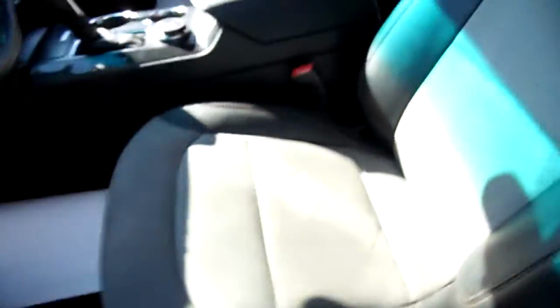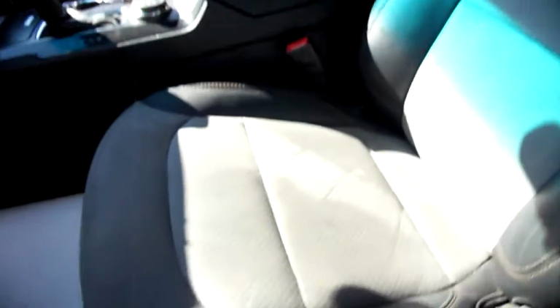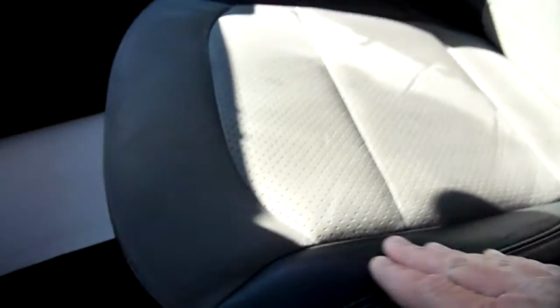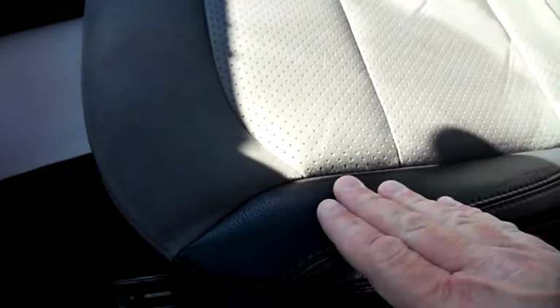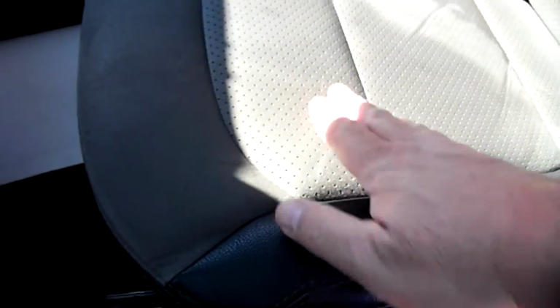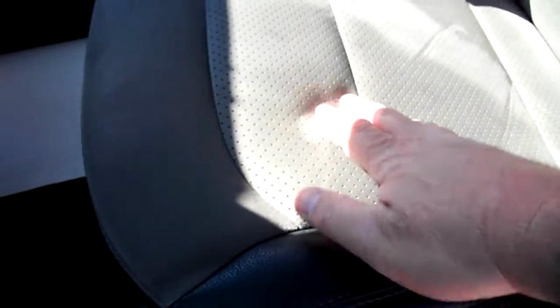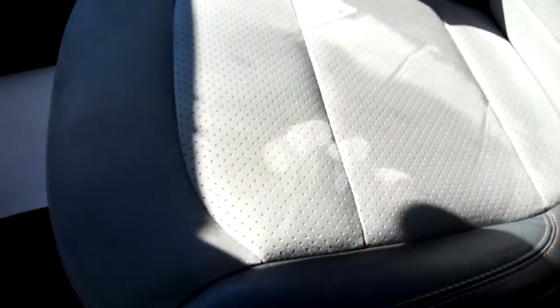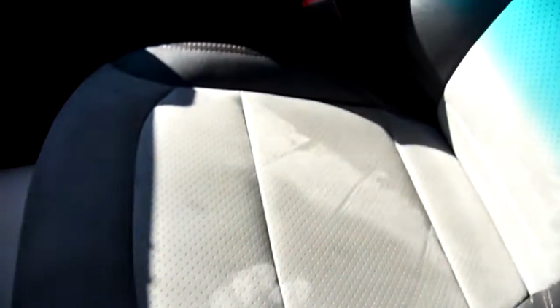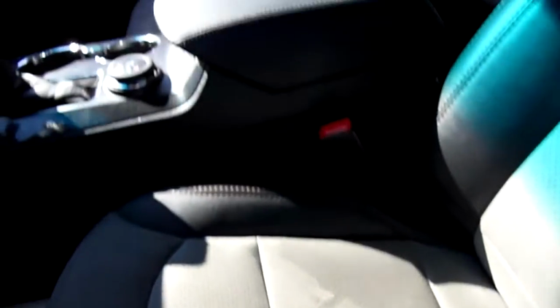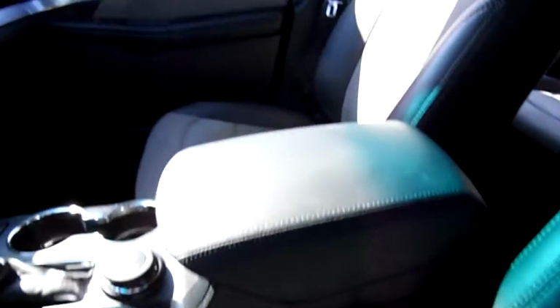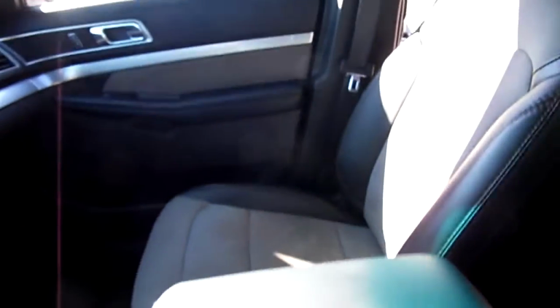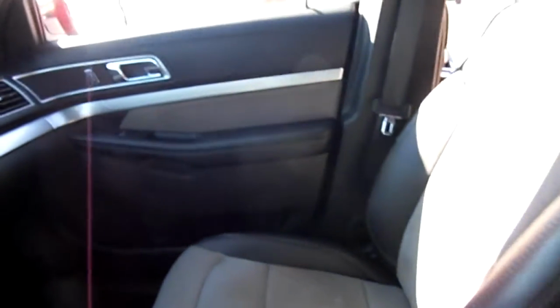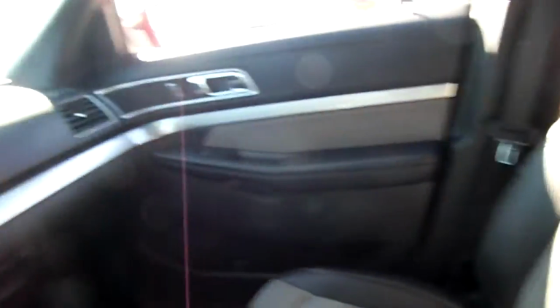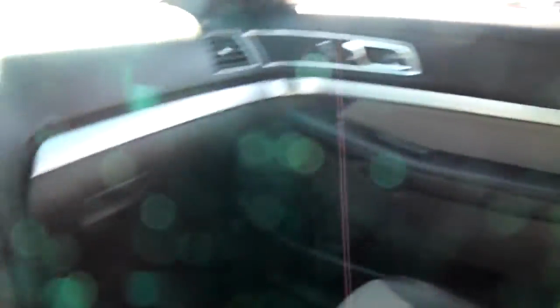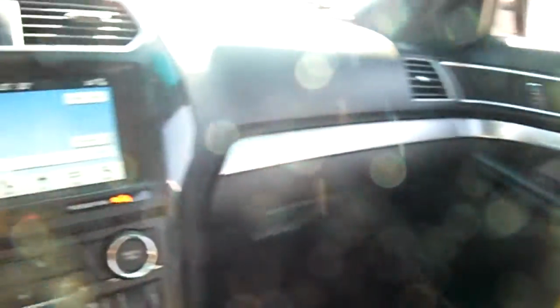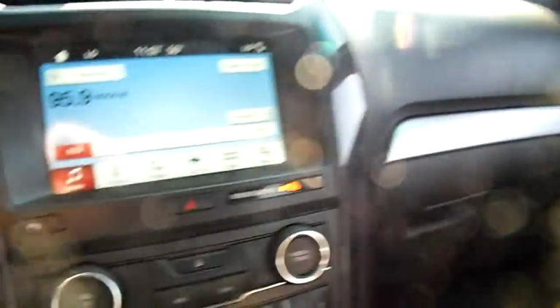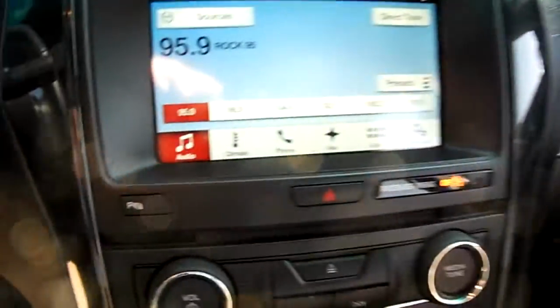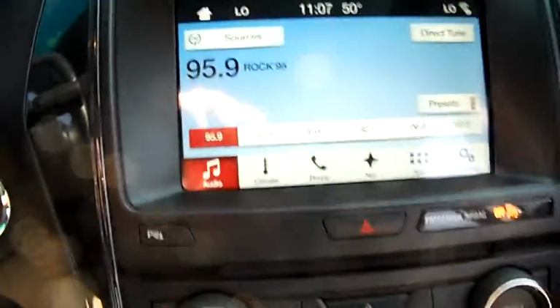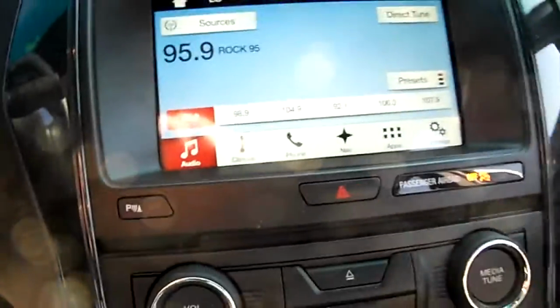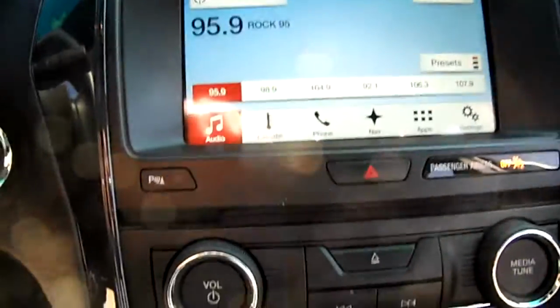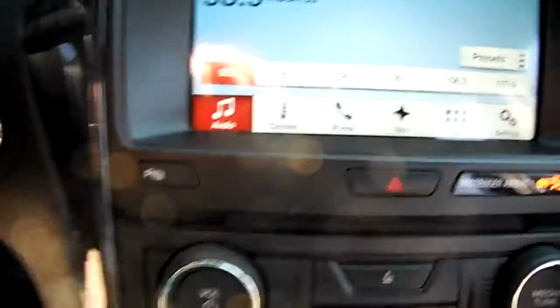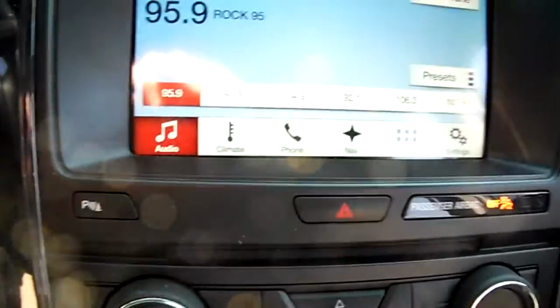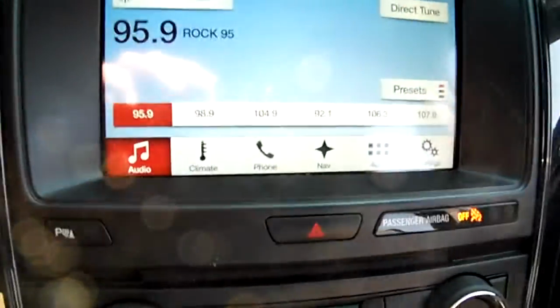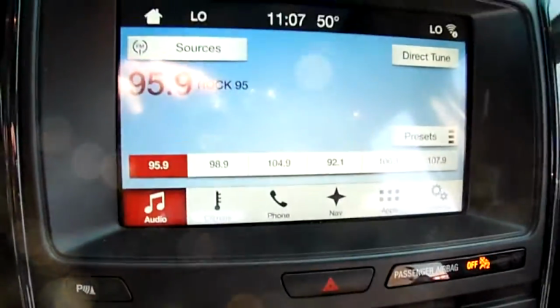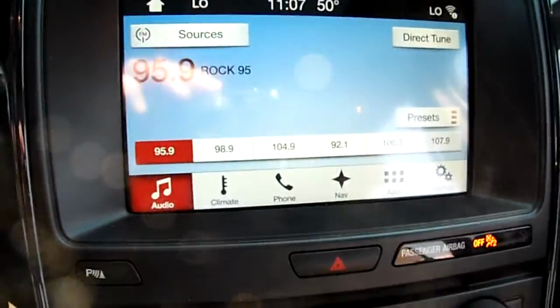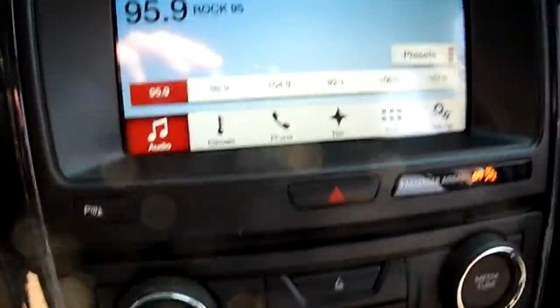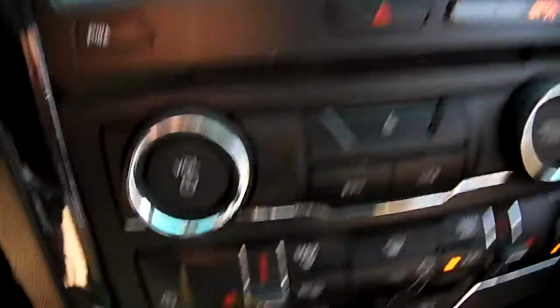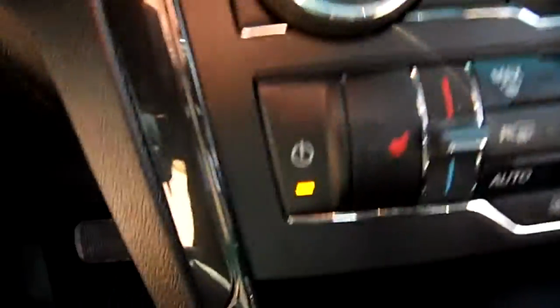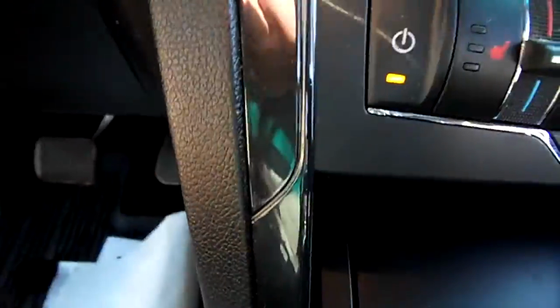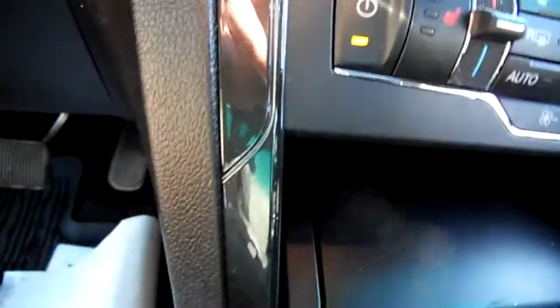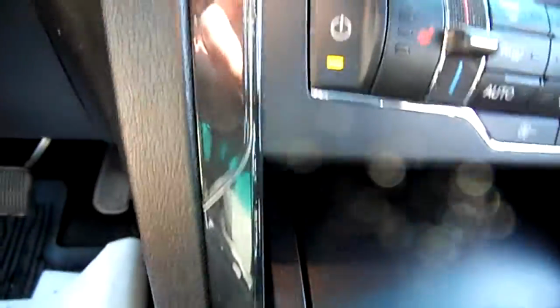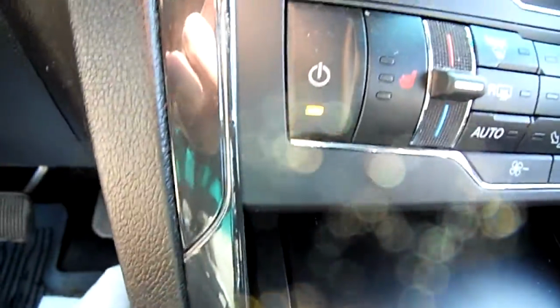This is leather and then this is like a suede. We've got the SYNC 3 in here with navigation. We've got heated seats down here on both sides.